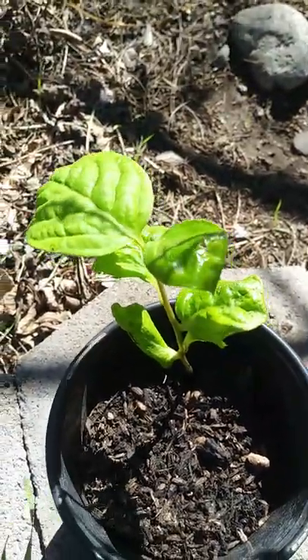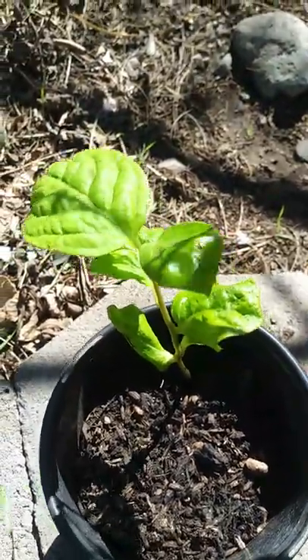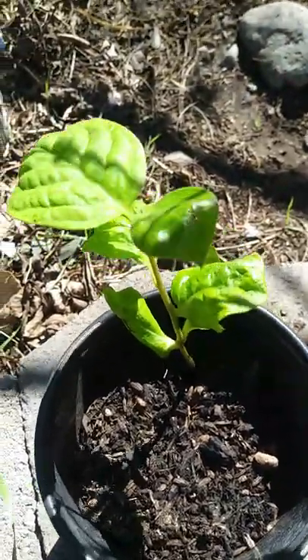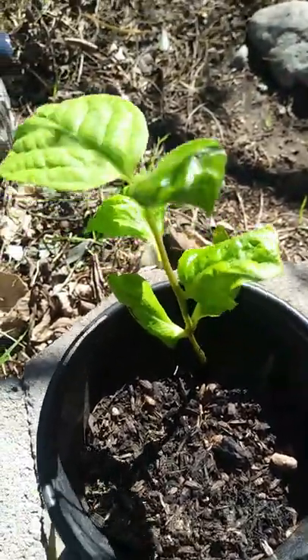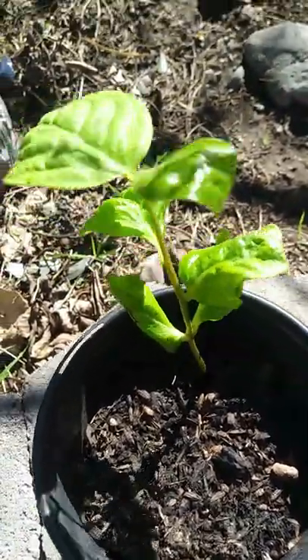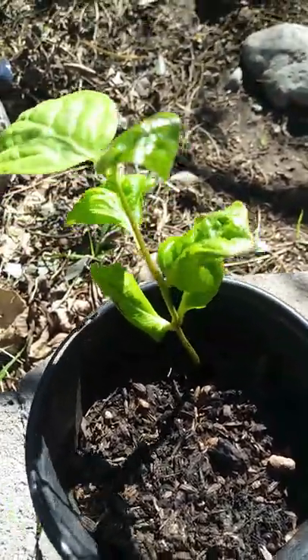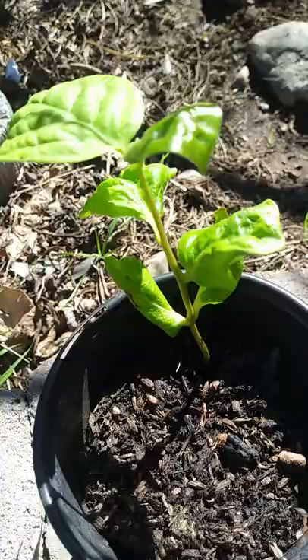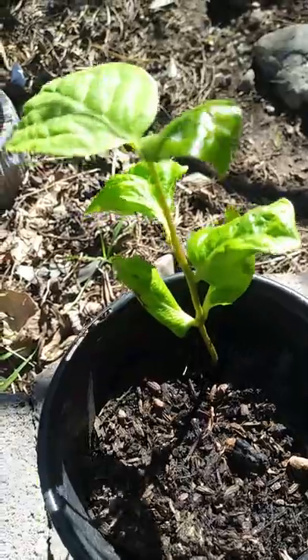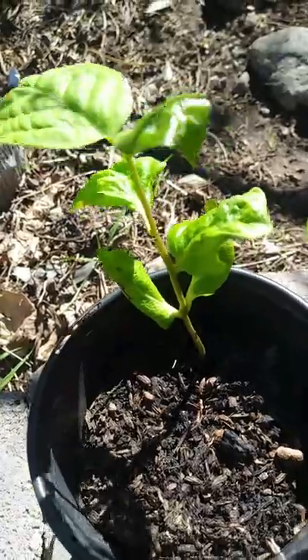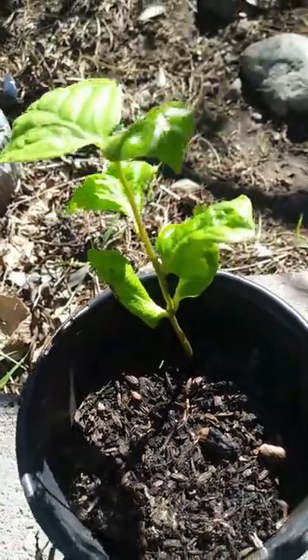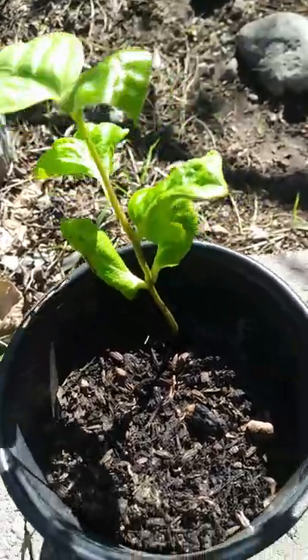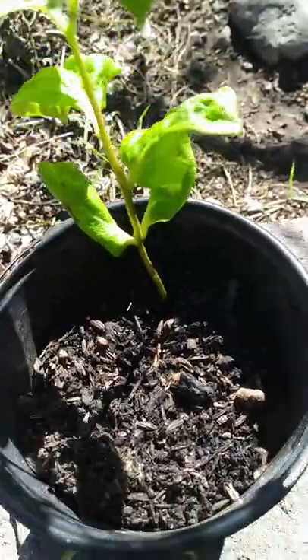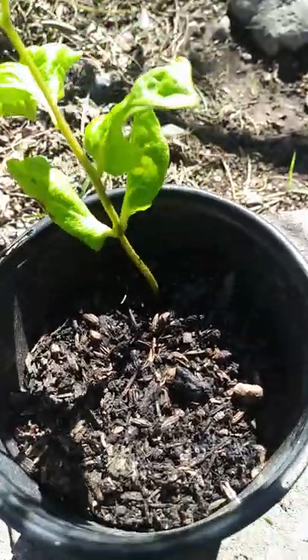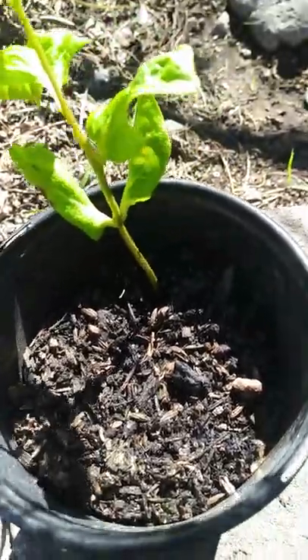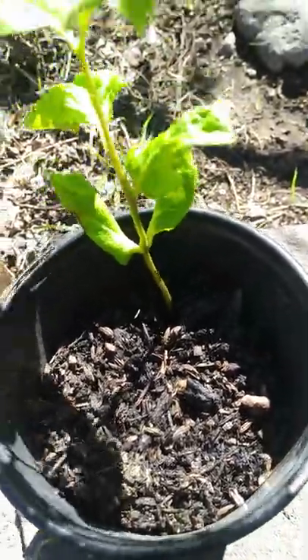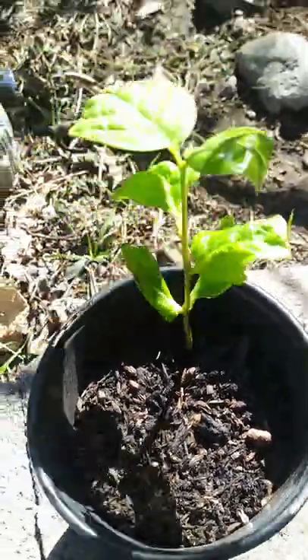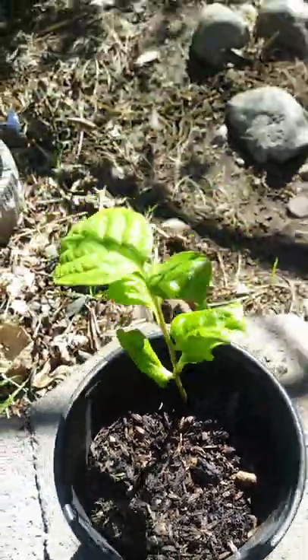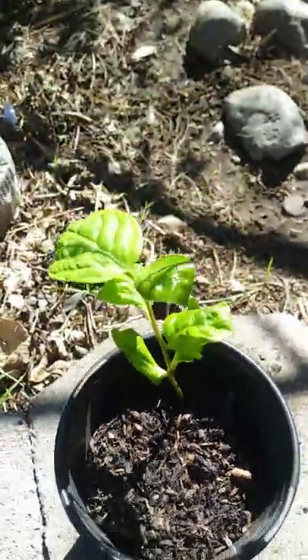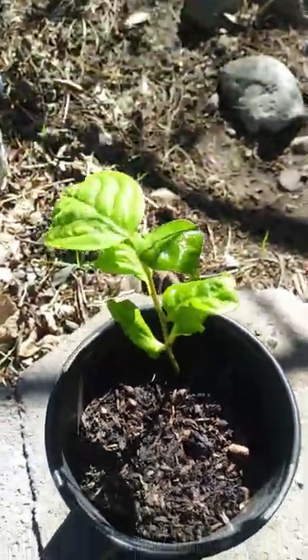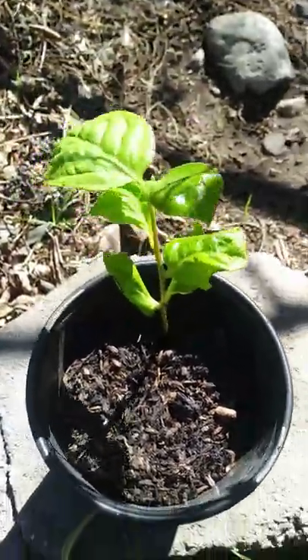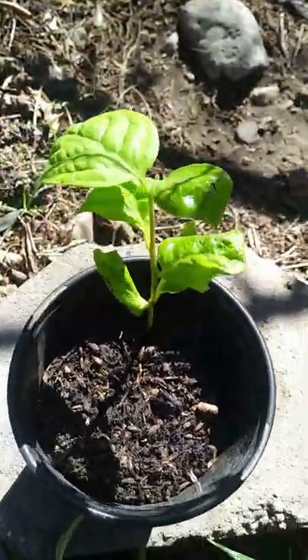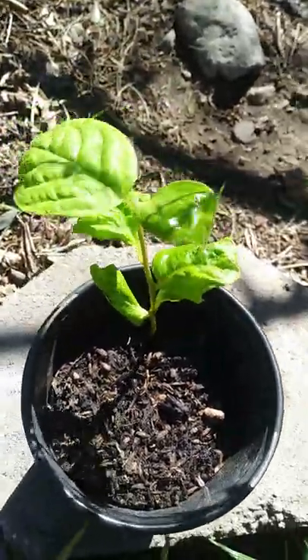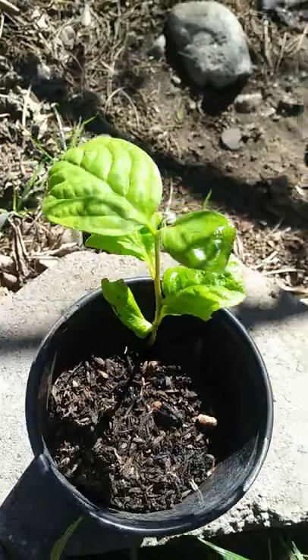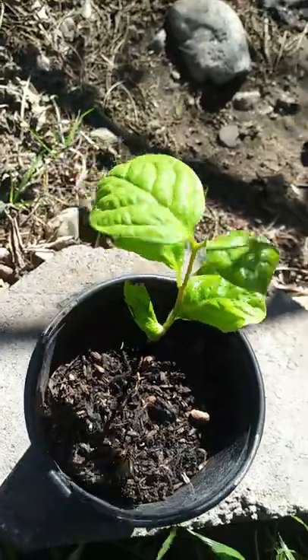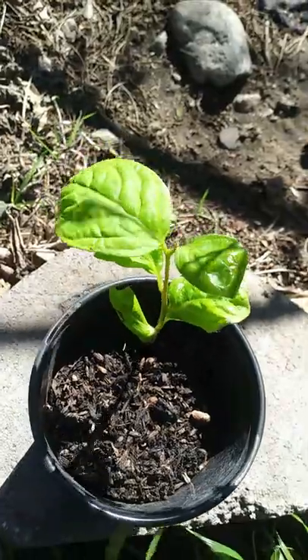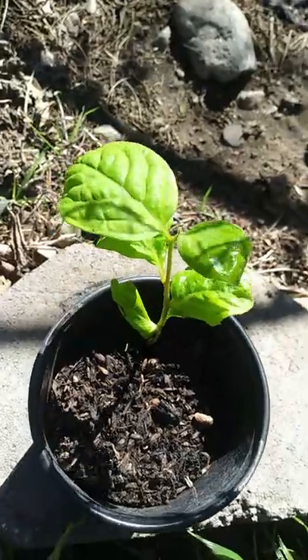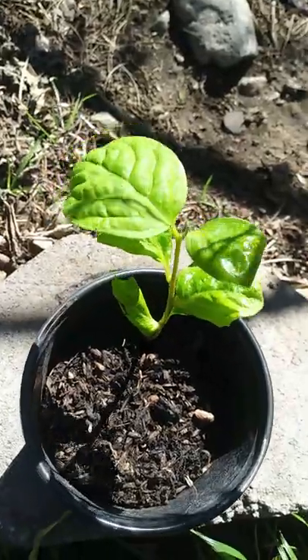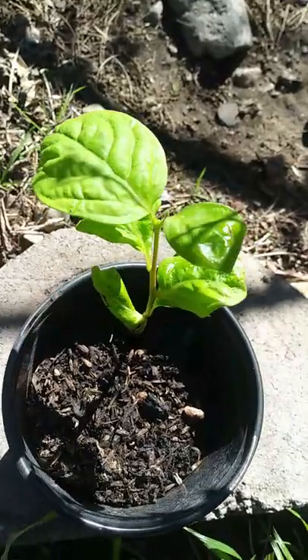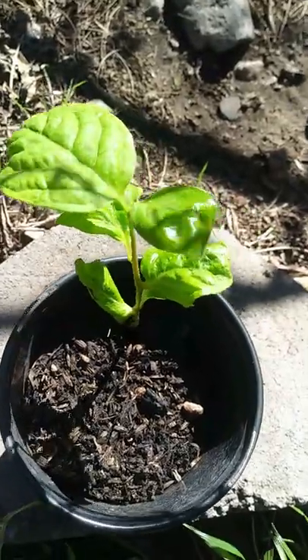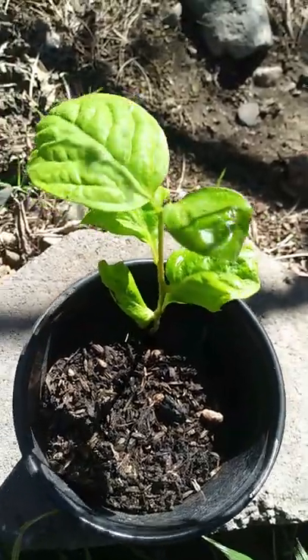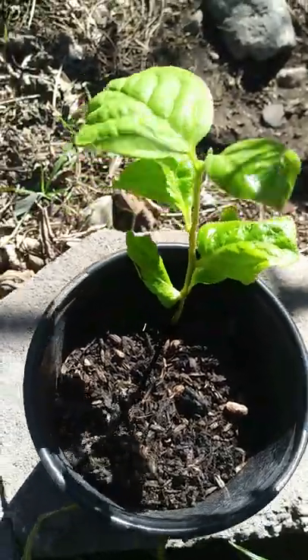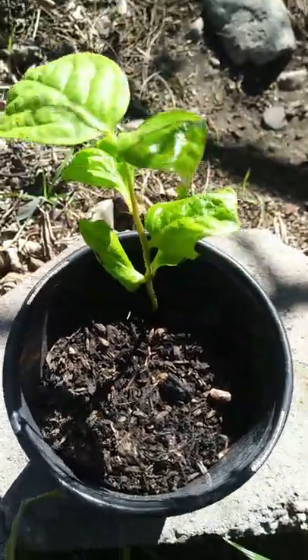It's really enjoying the natural sunlight out here and even against the winds it's been hanging on quite nicely, and I think it's strengthening the stem. So here's what we're working with.